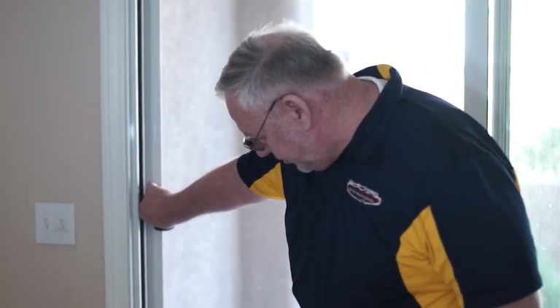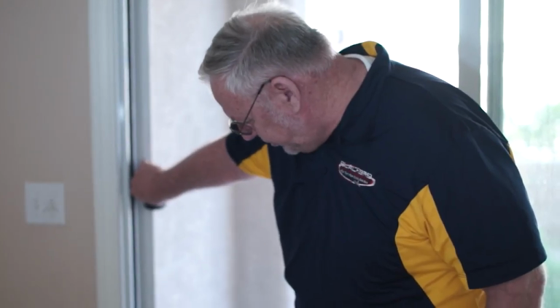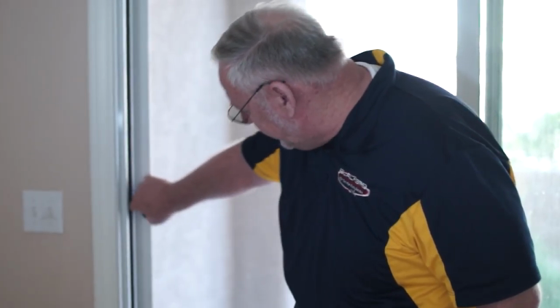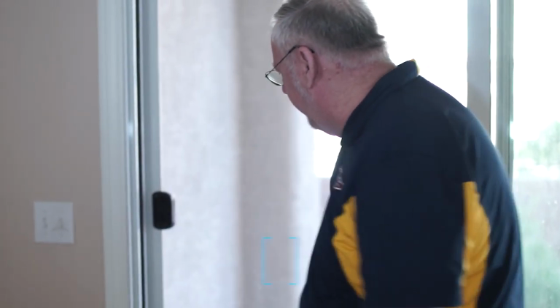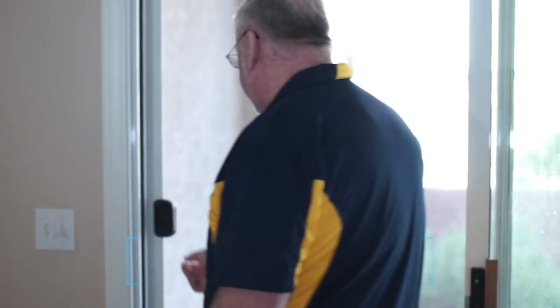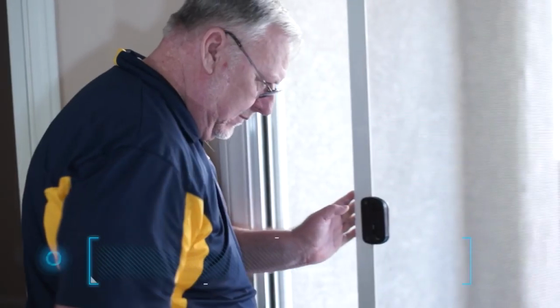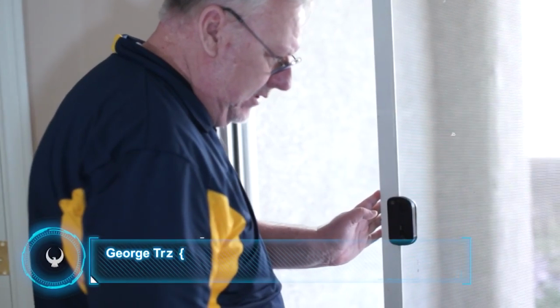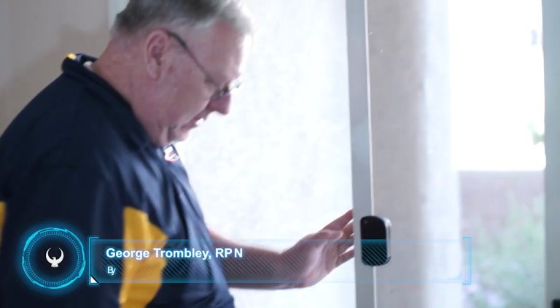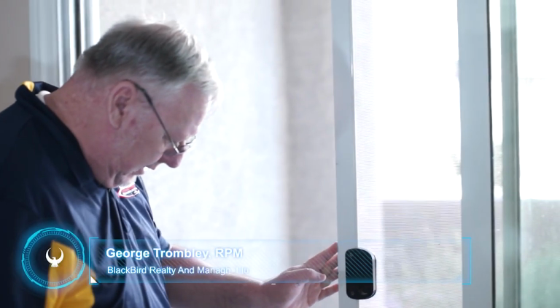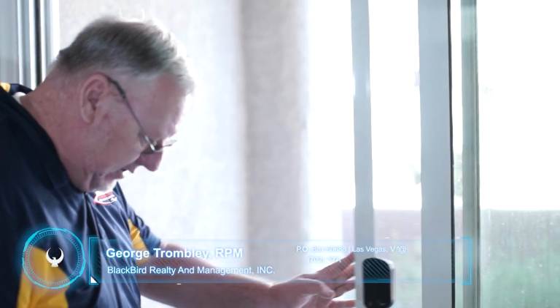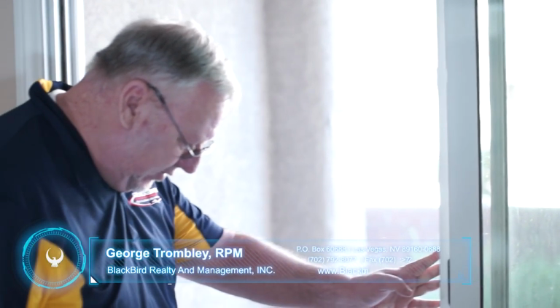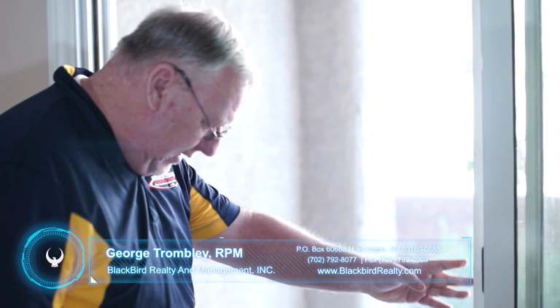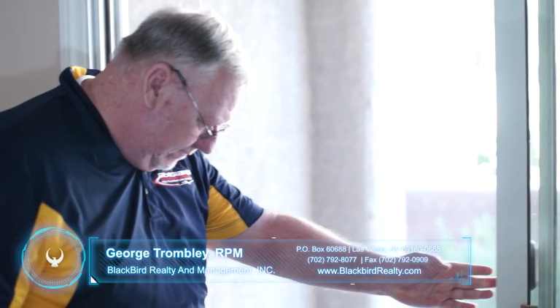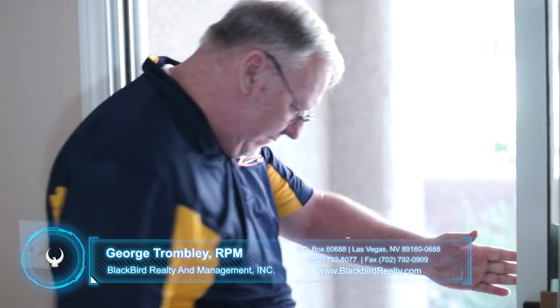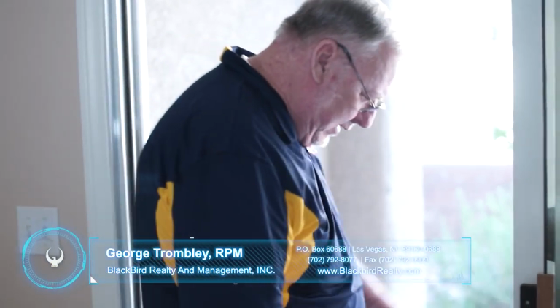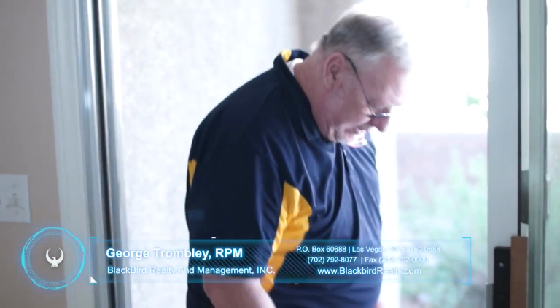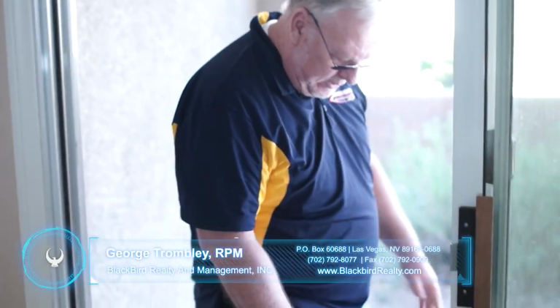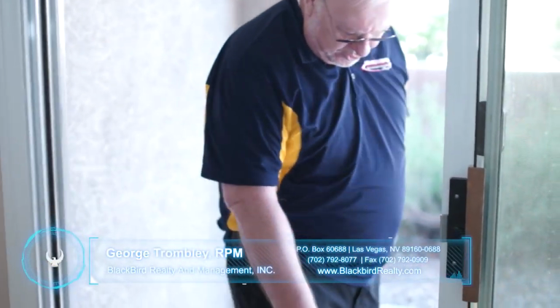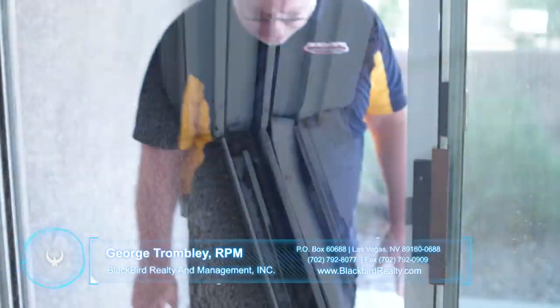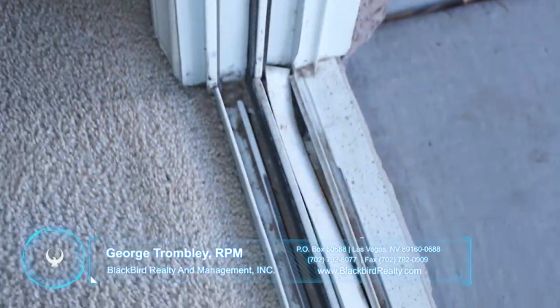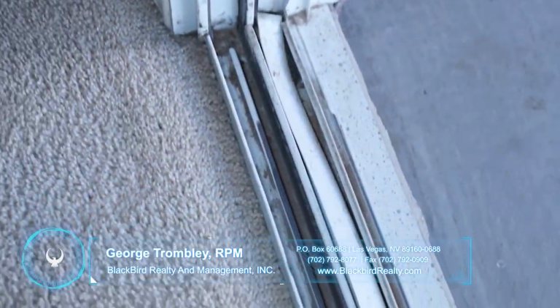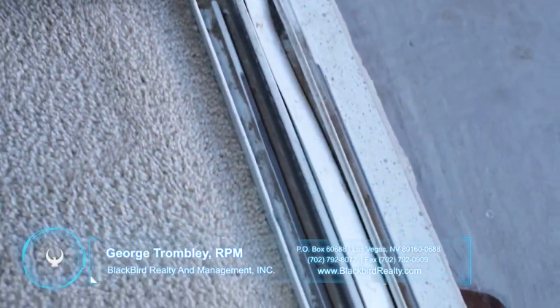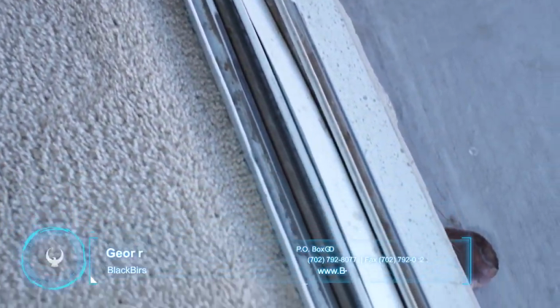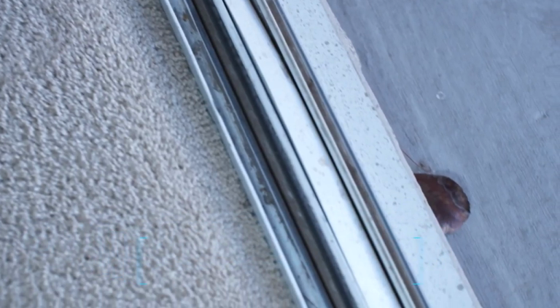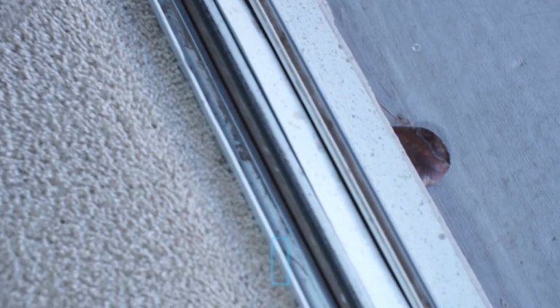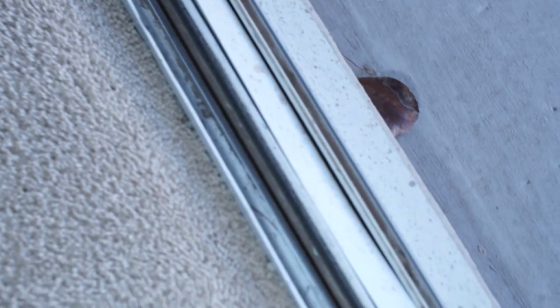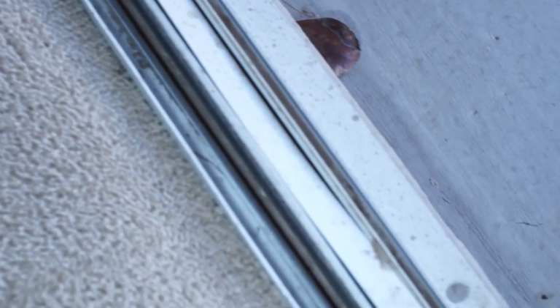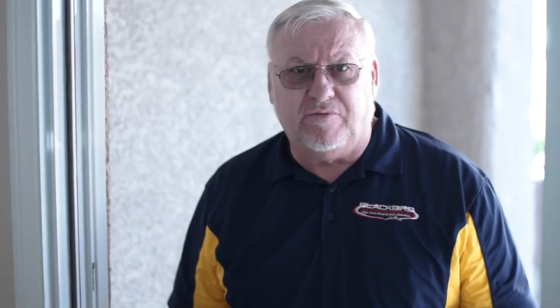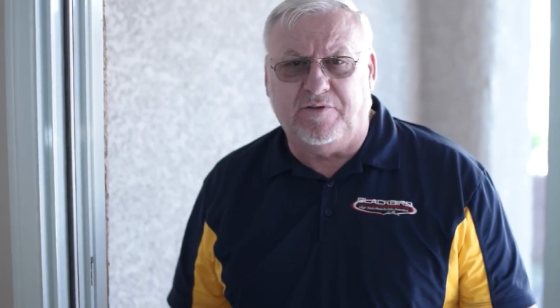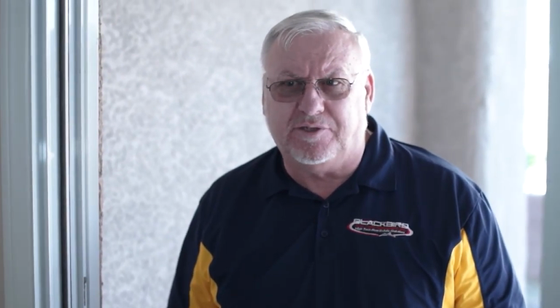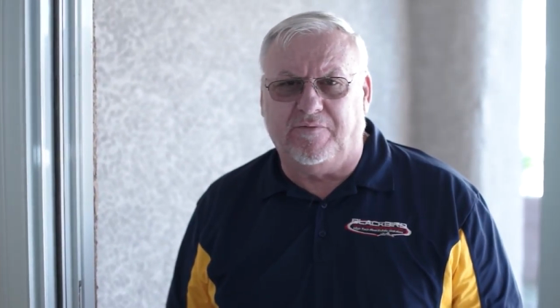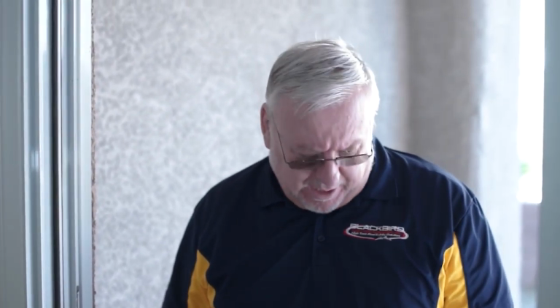The screen door should slide as equally easy. It slides okay, but there's a lot of dirt in the track. This could be cleaner, and I'm going to have to pay someone to clean this track — $45, $55, $65 an hour.